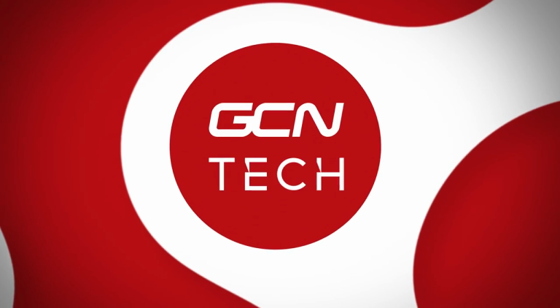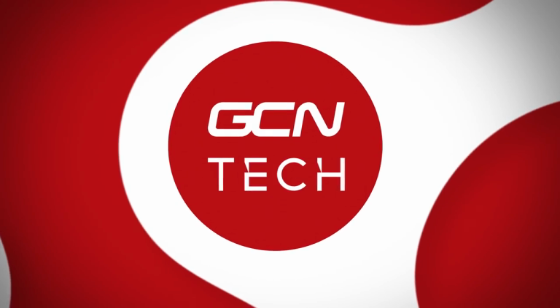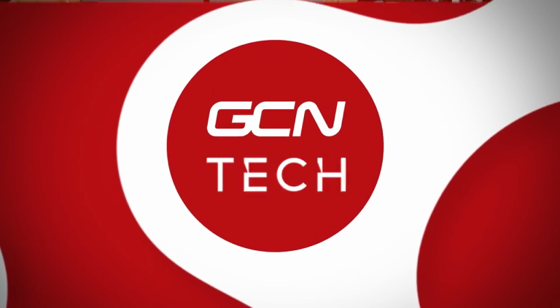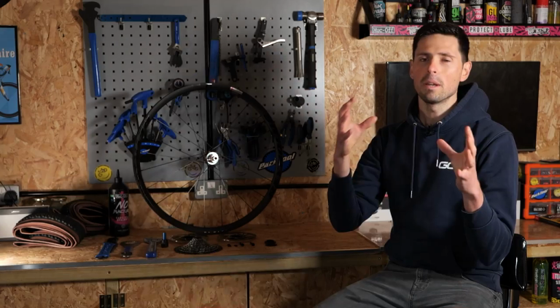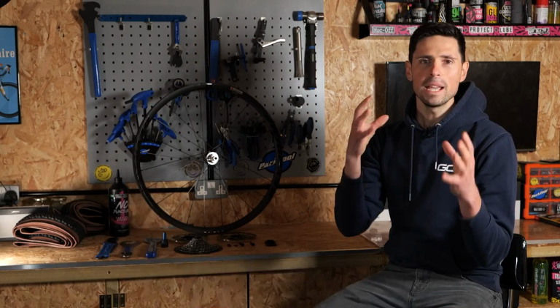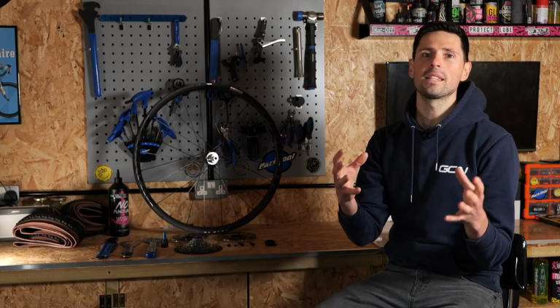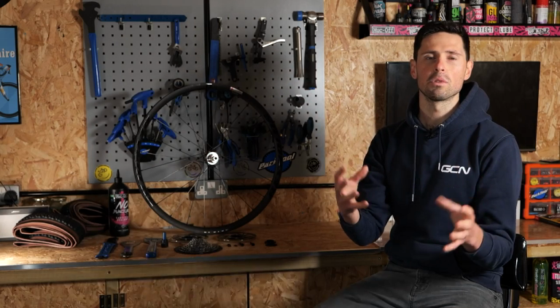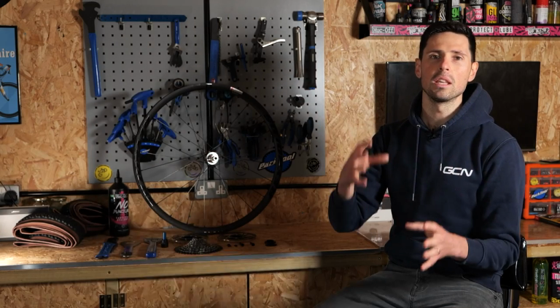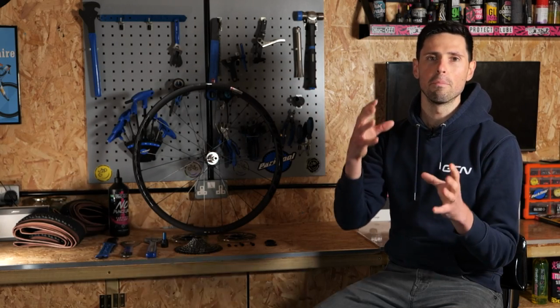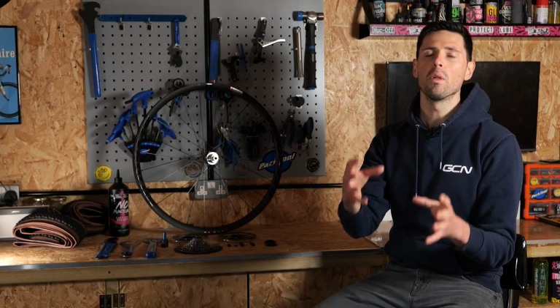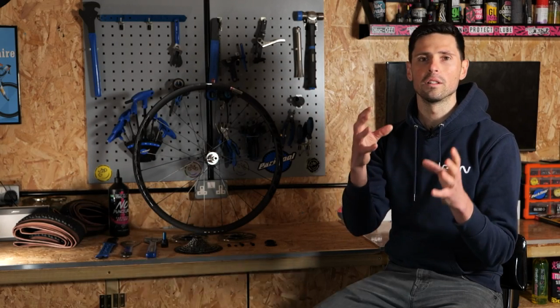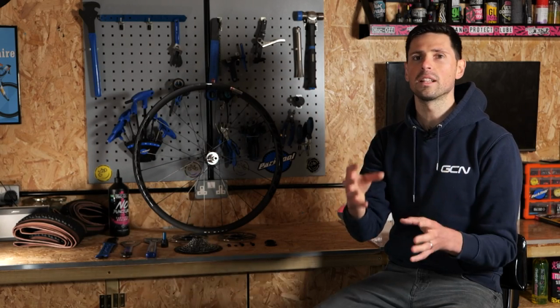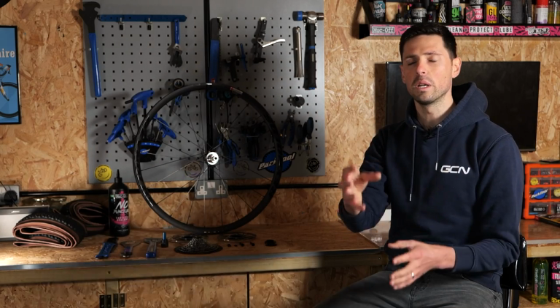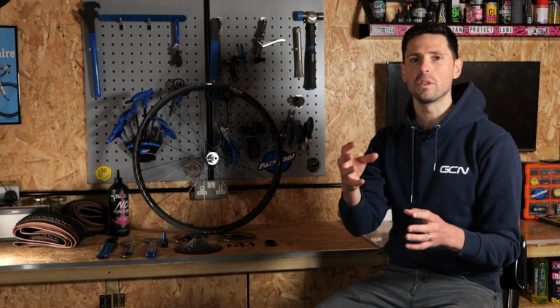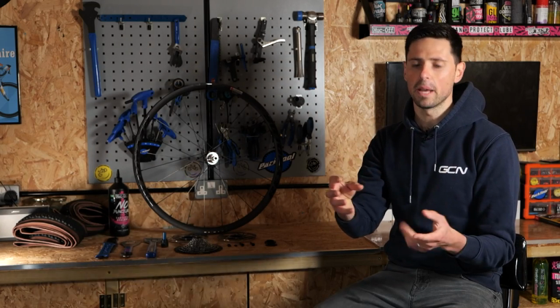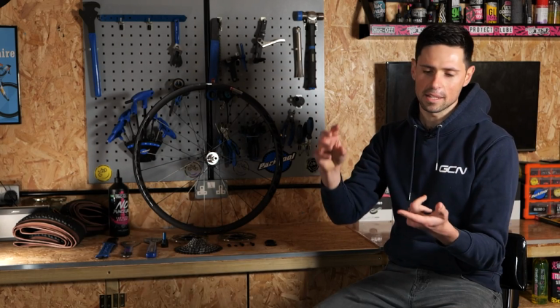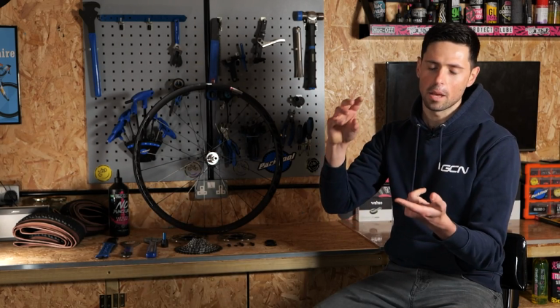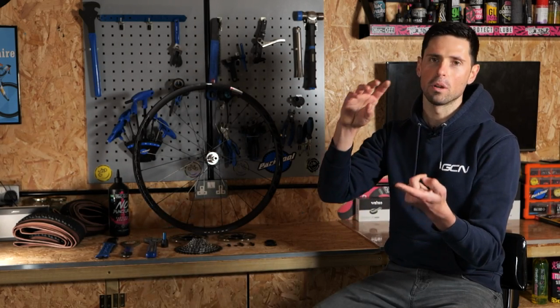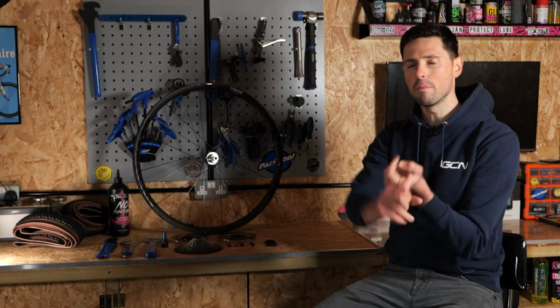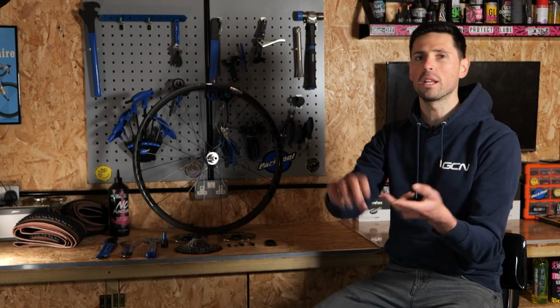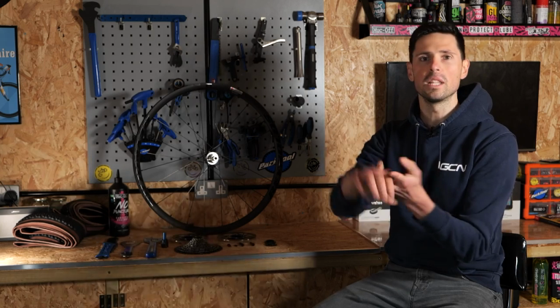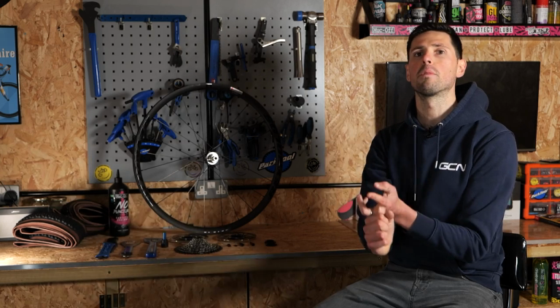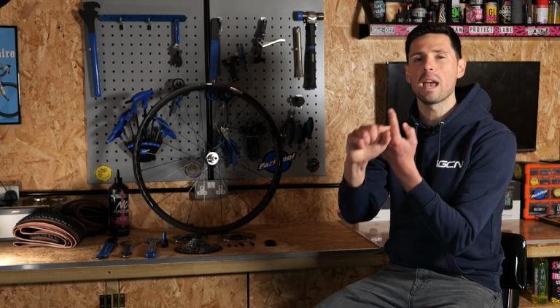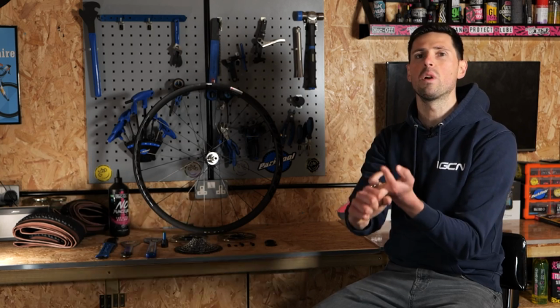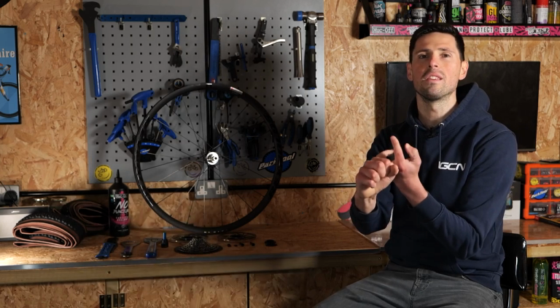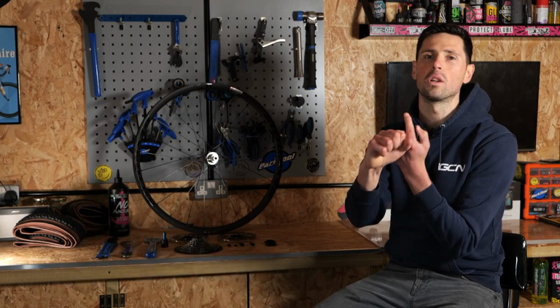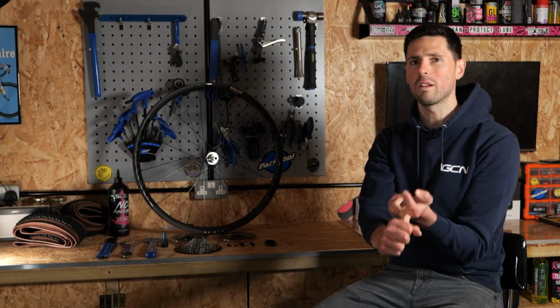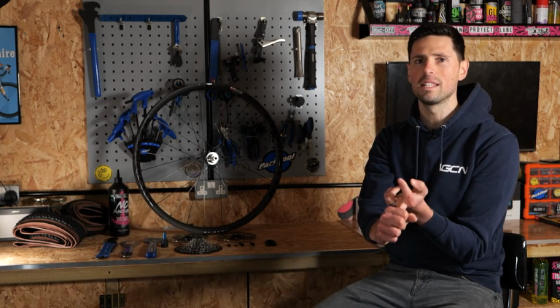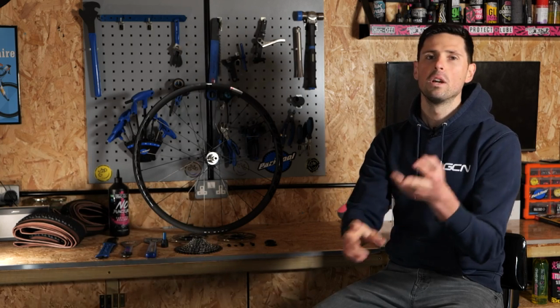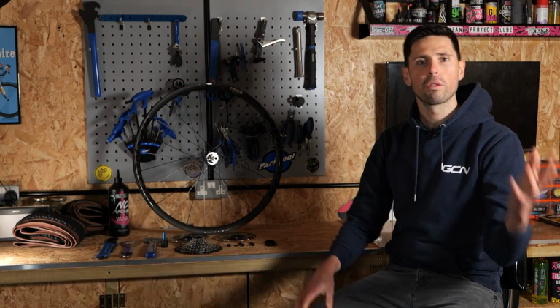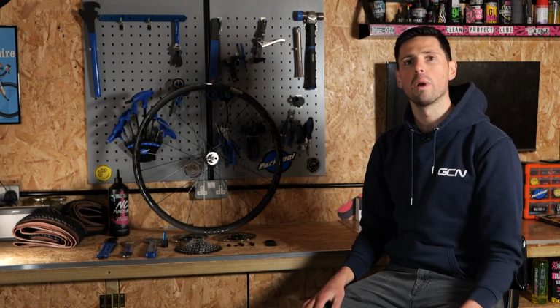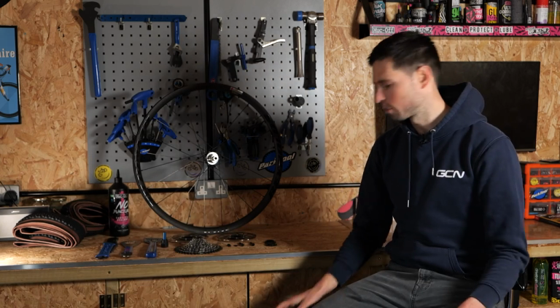First things first, I'm going to make the assumption that you've bought the correct wheels for your bike in terms of rim brake or disc brake, and whether you're using quick release or through axles.